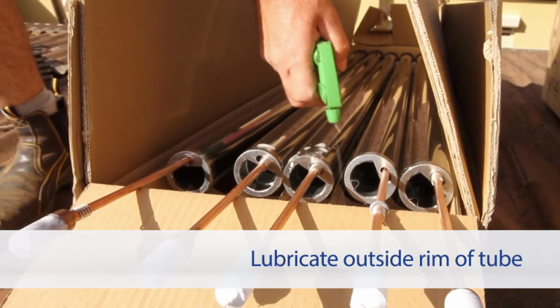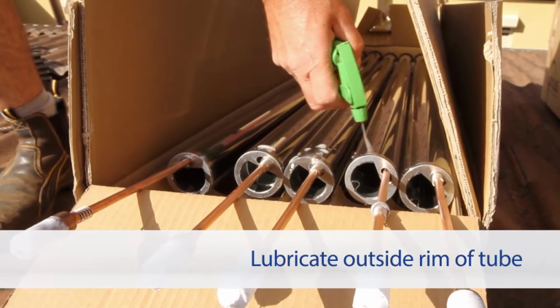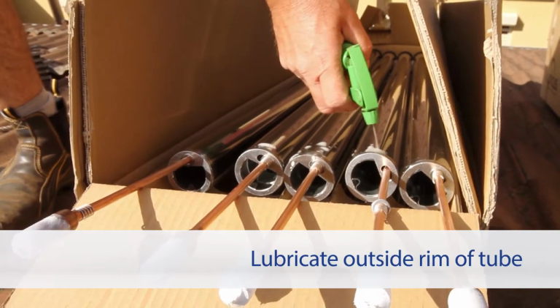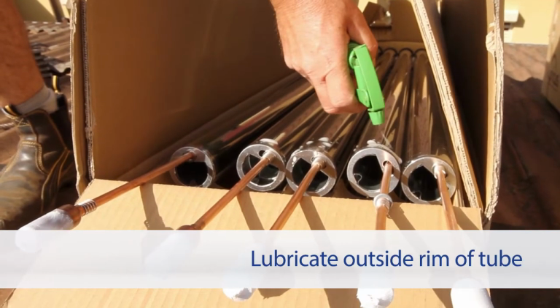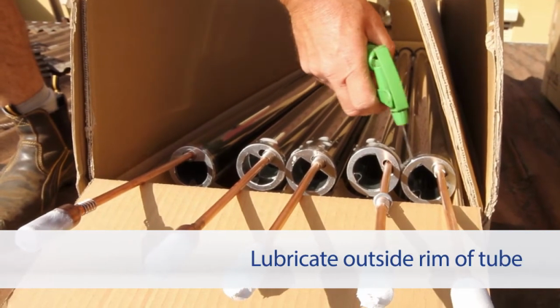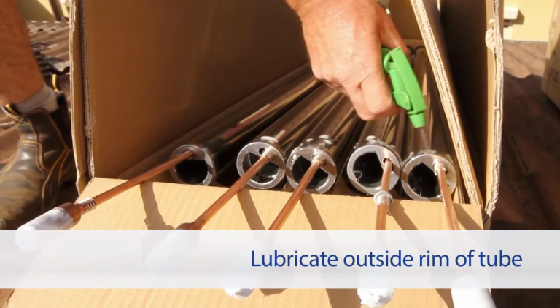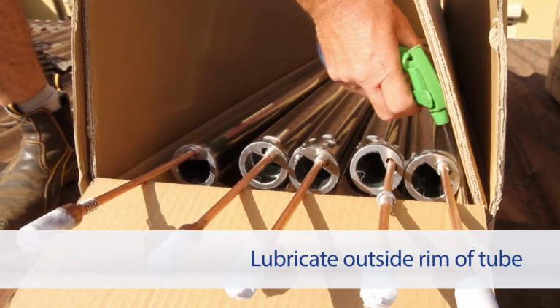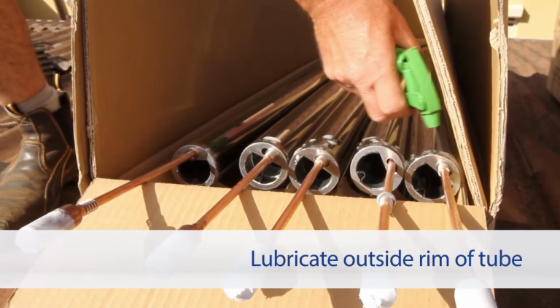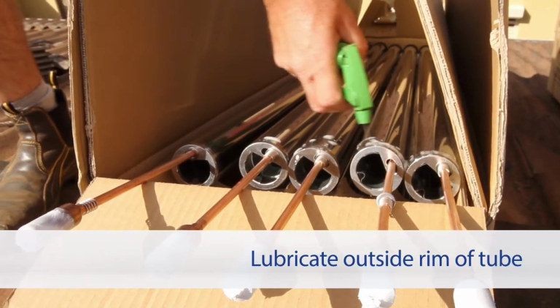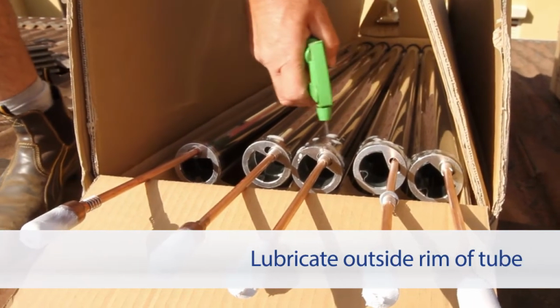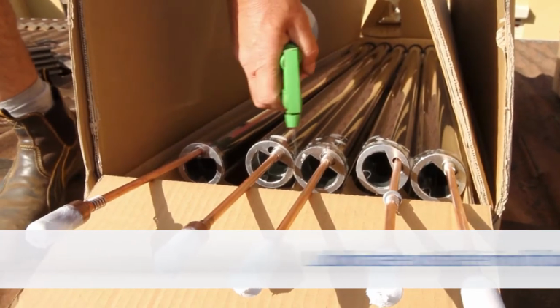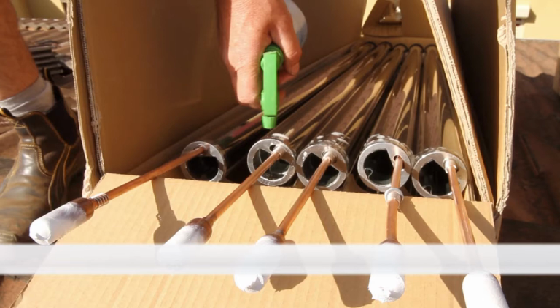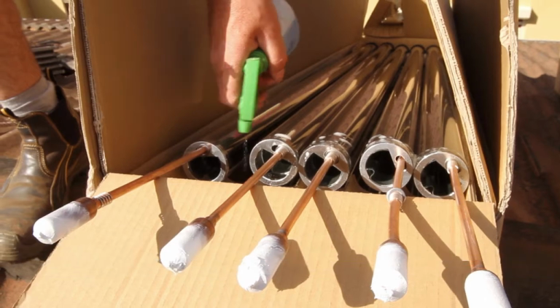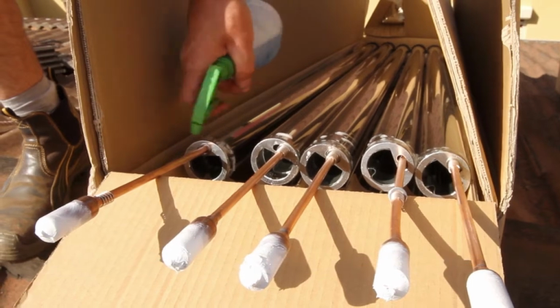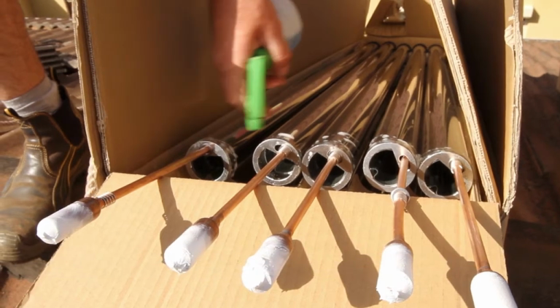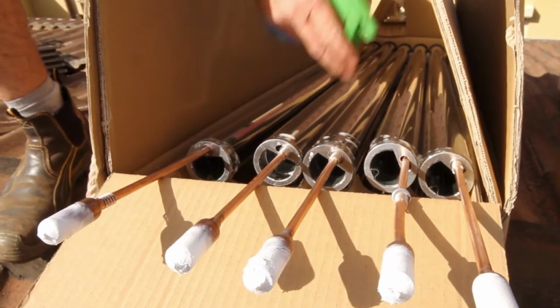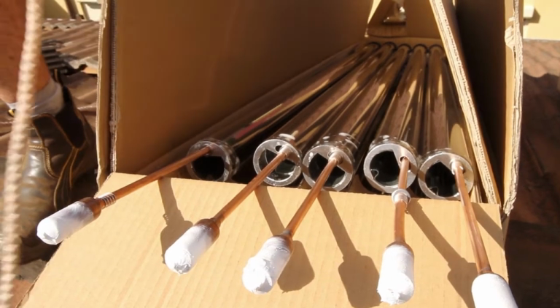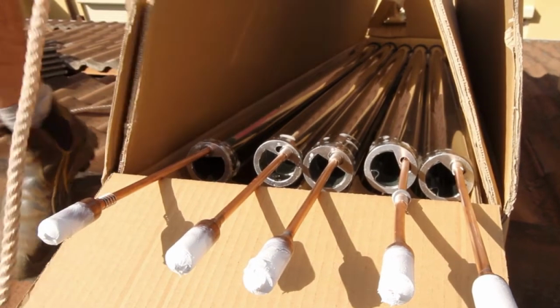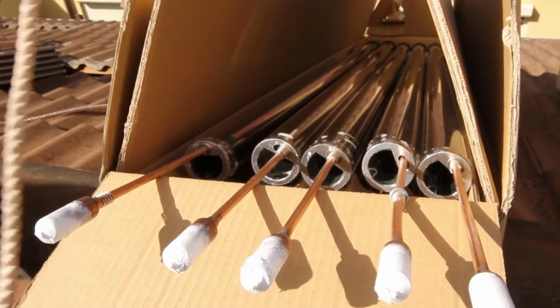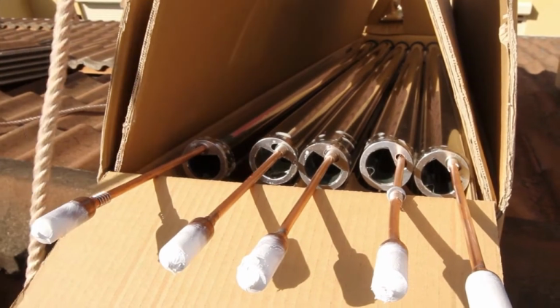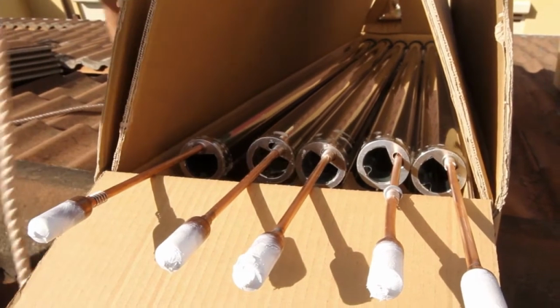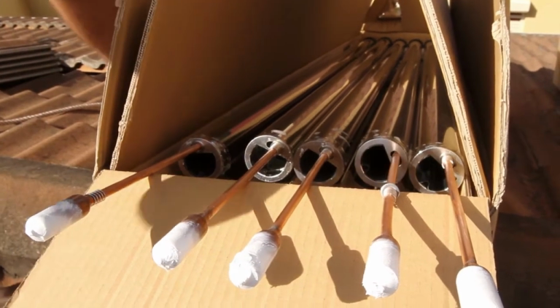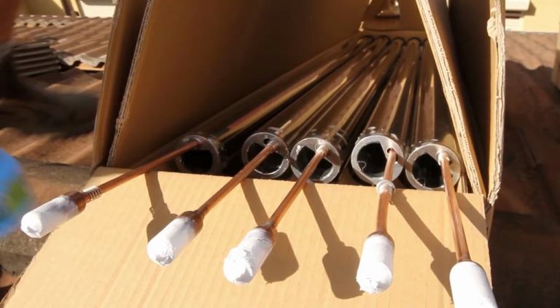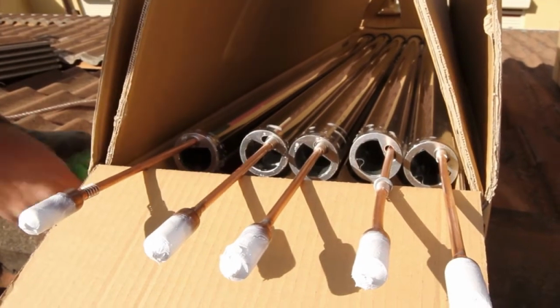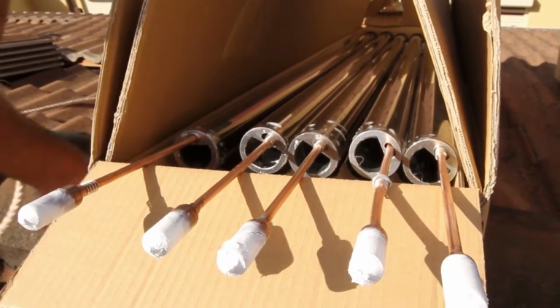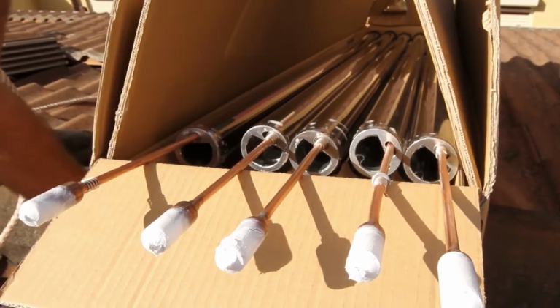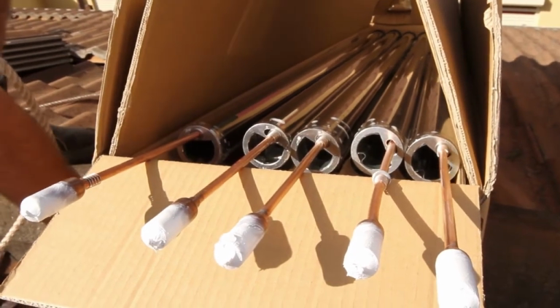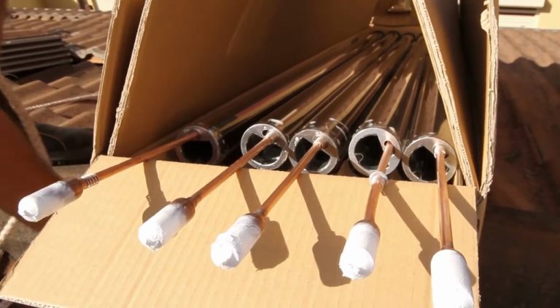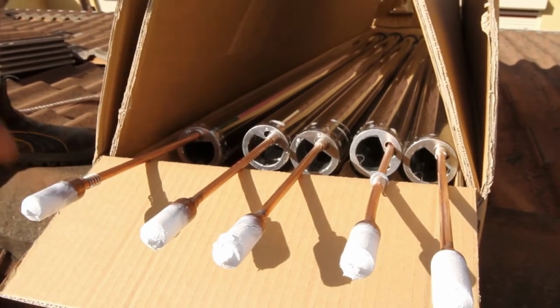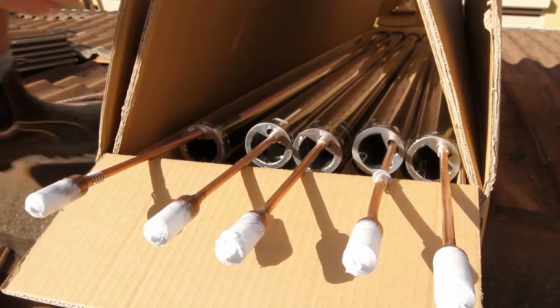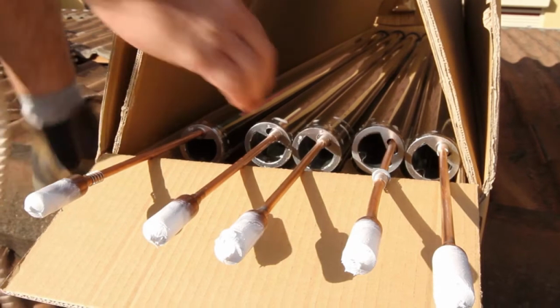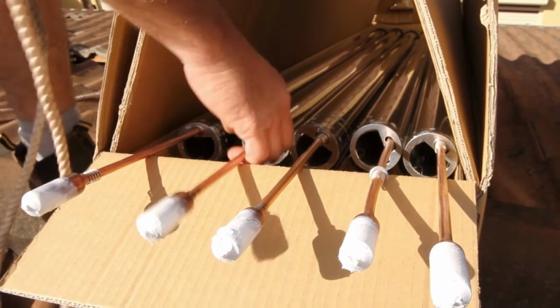Lubricate the outer rim of the tube with soapy water. Be careful not to spray water inside the tube. Remove the tubes from the box one at a time.